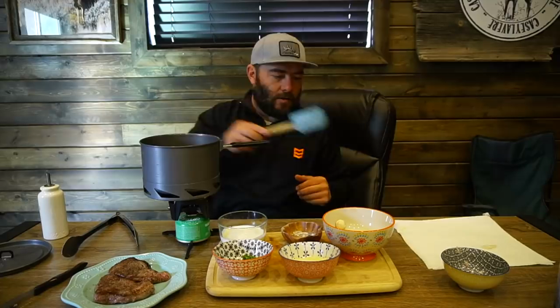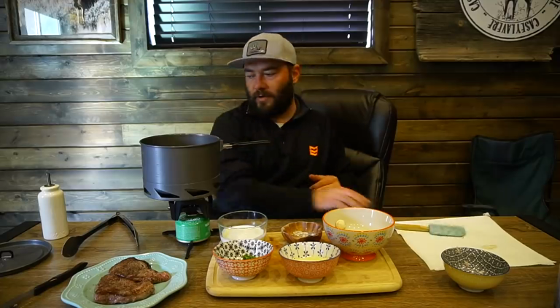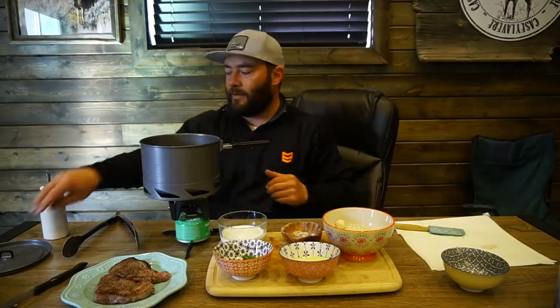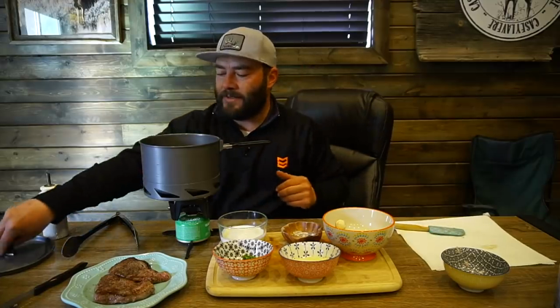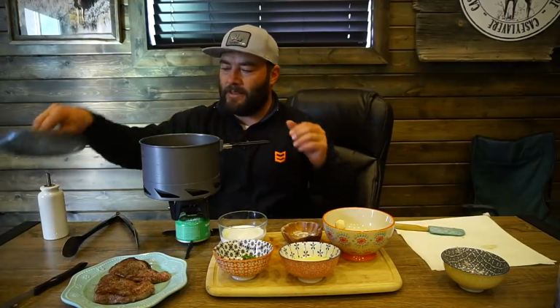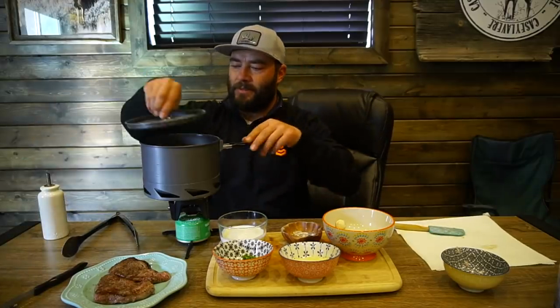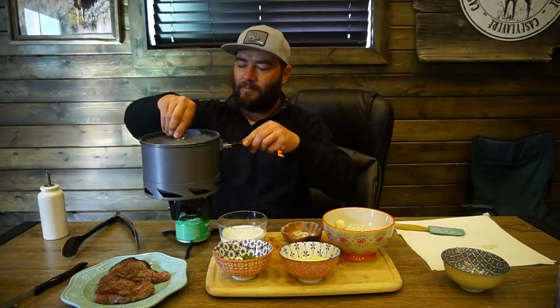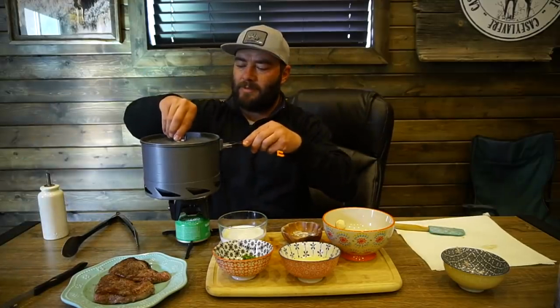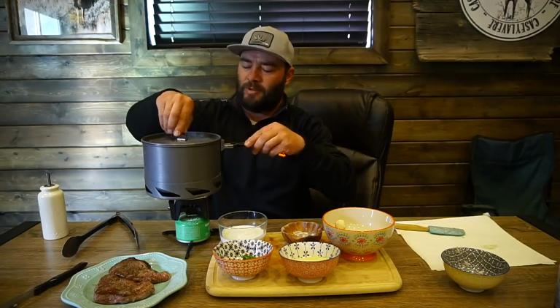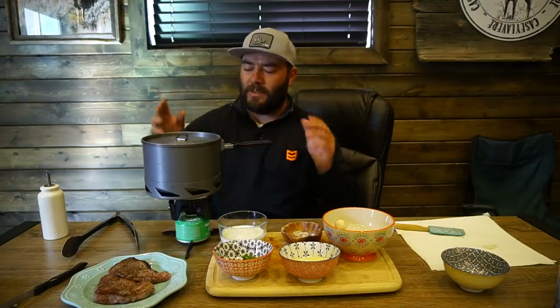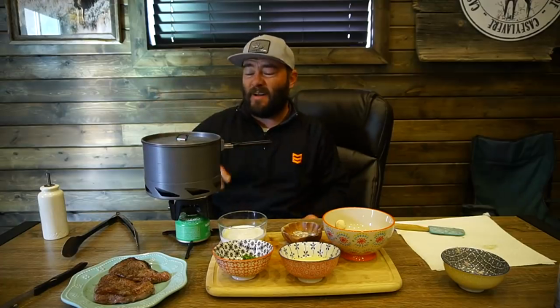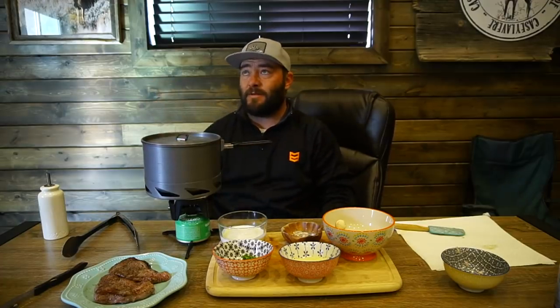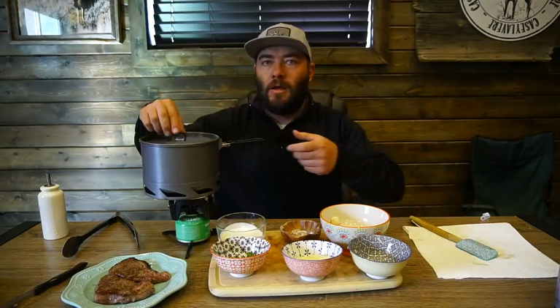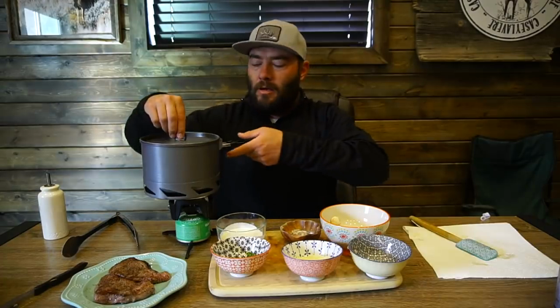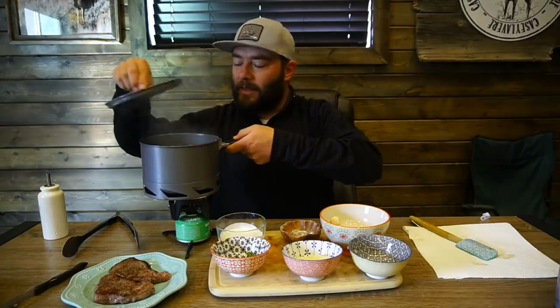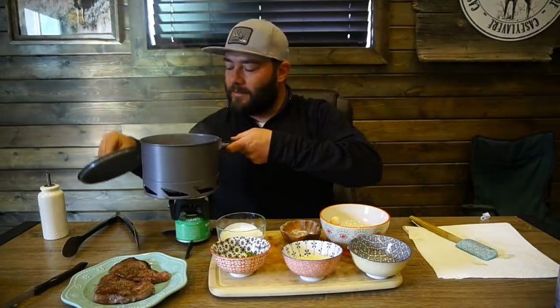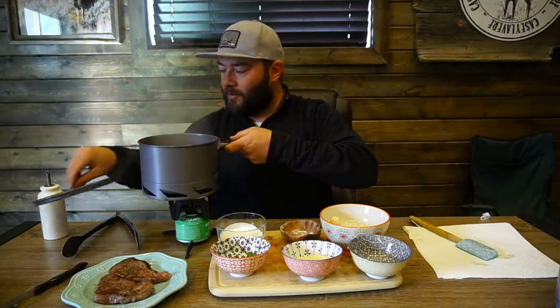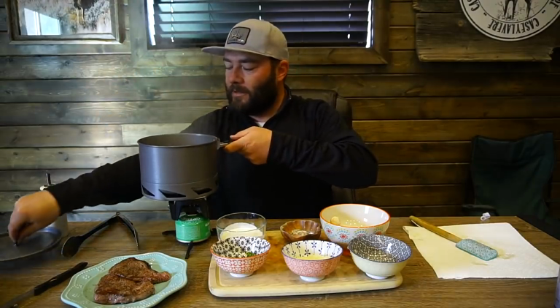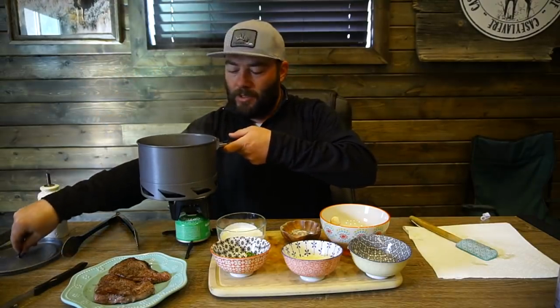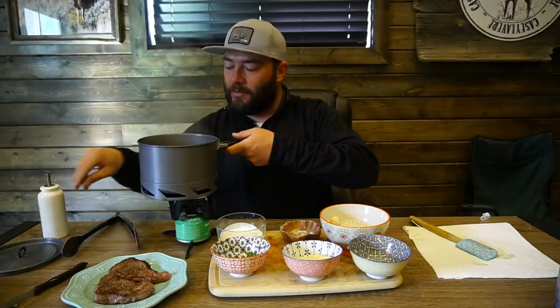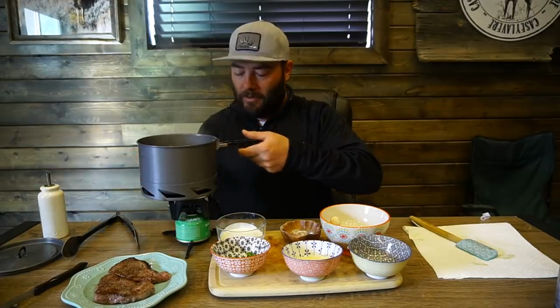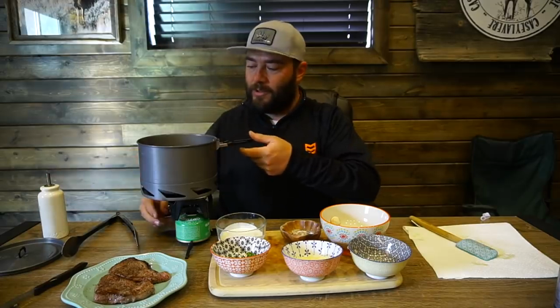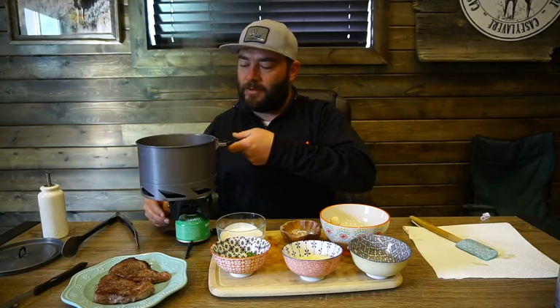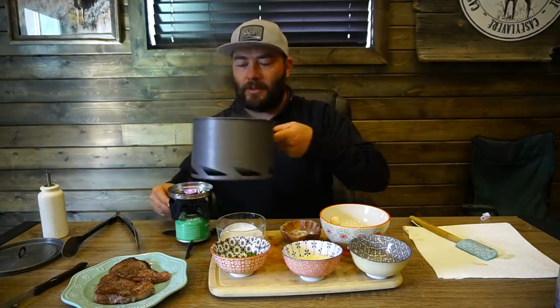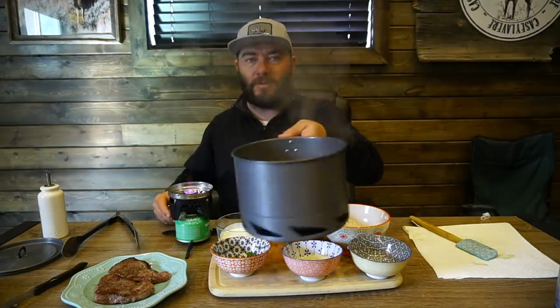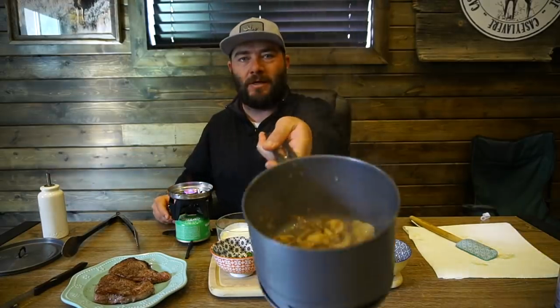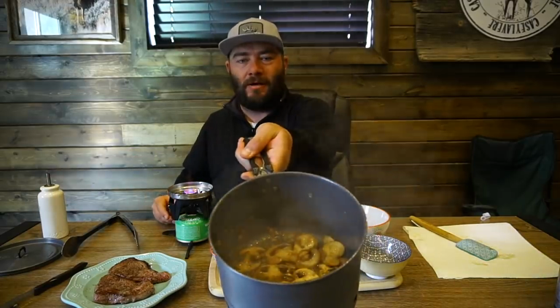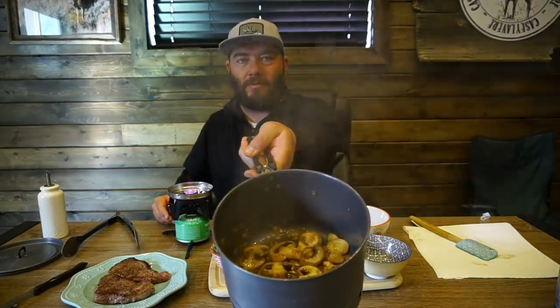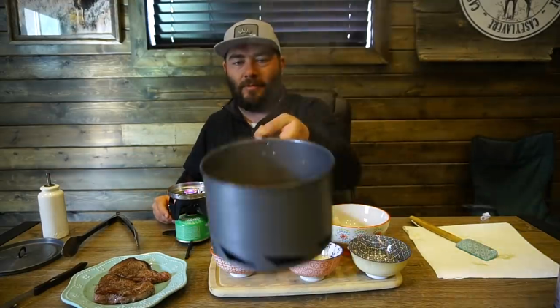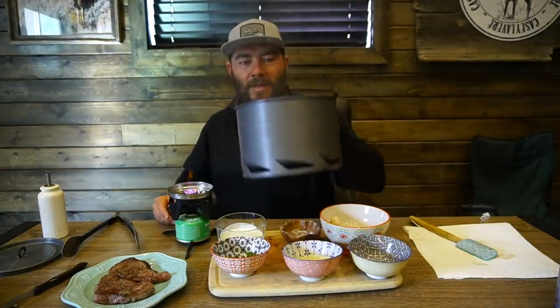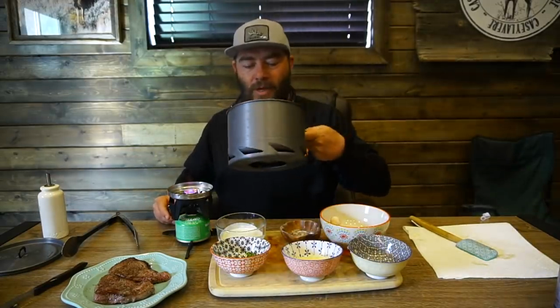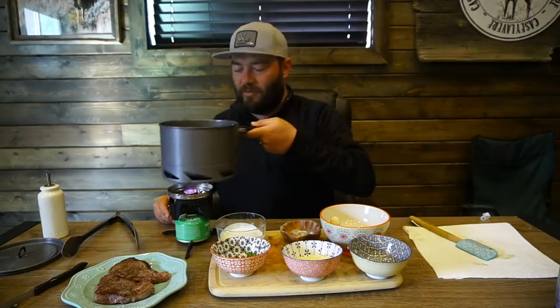We're gonna throw the lid on this thing and let it sit. Mushrooms are gonna take around five minutes. The mushrooms are getting close, I think we're gonna call it good. As you can see, nice and brown and beautiful.